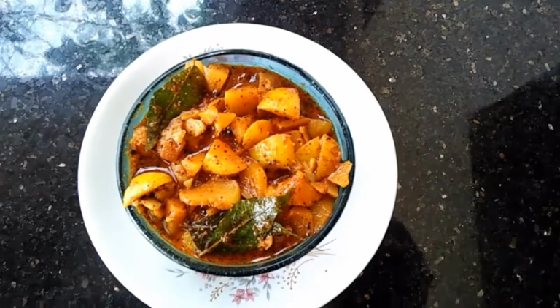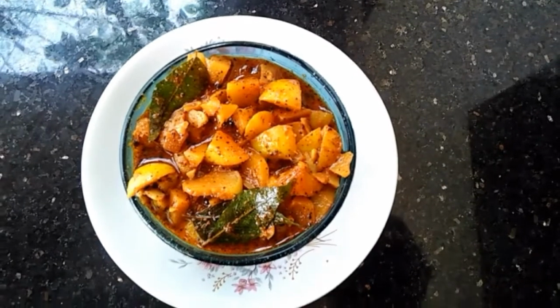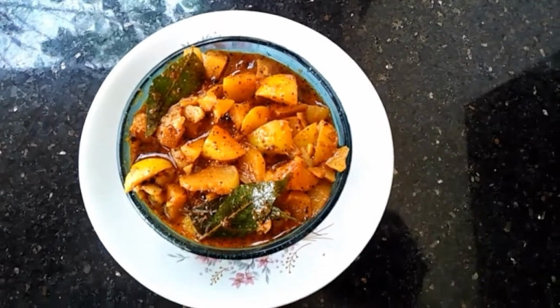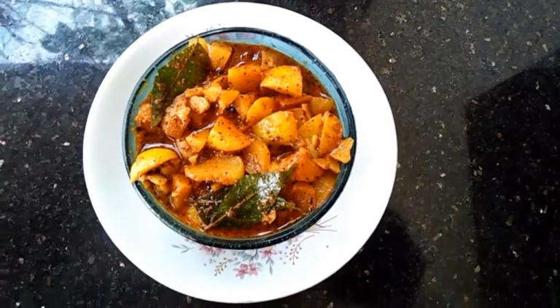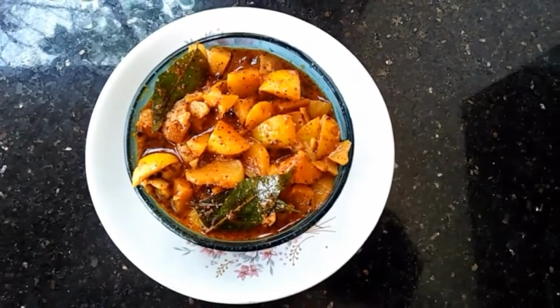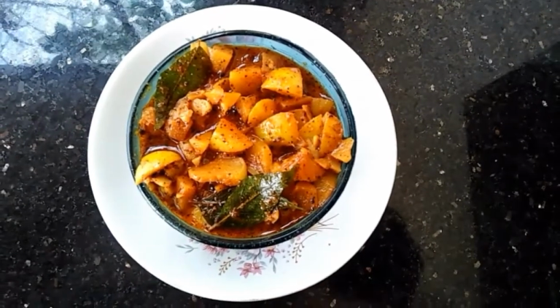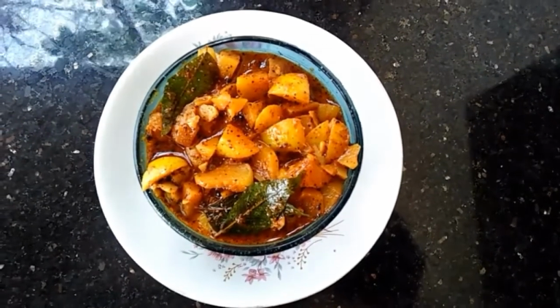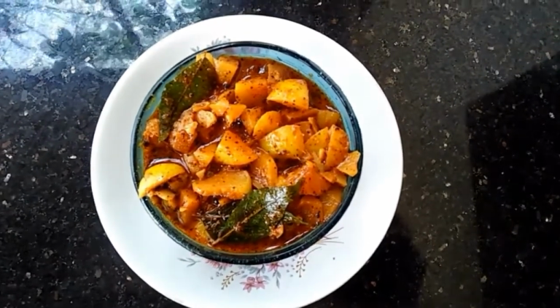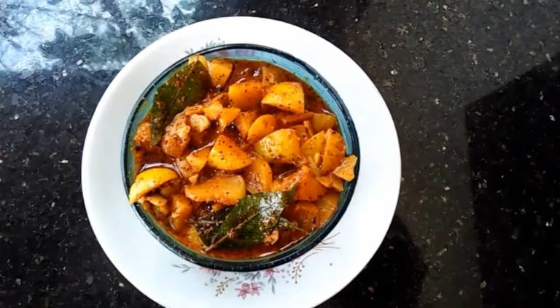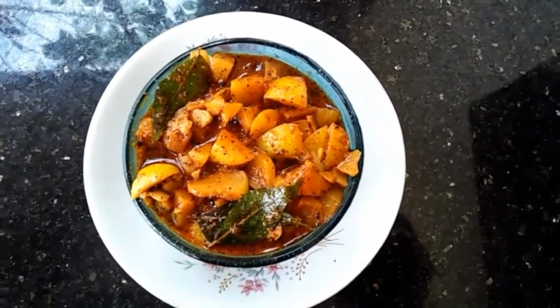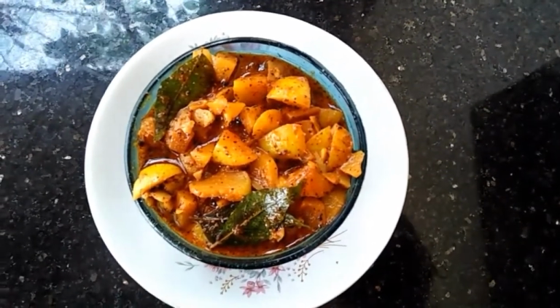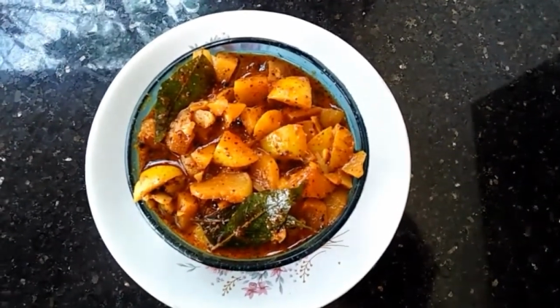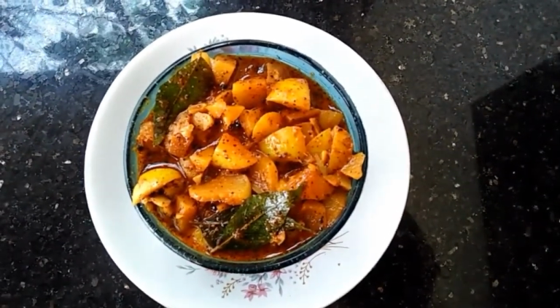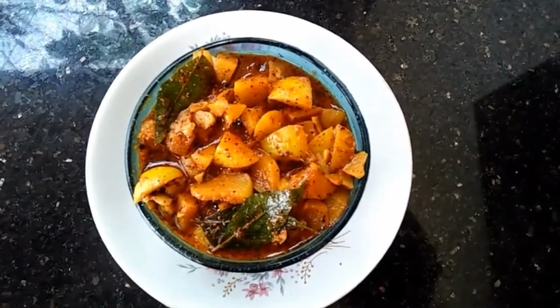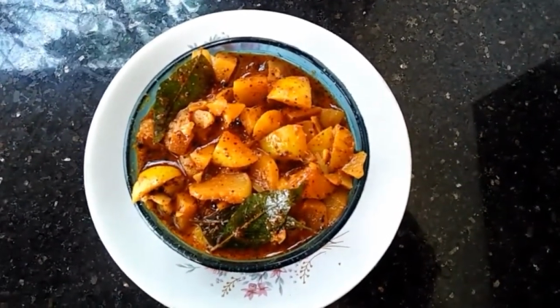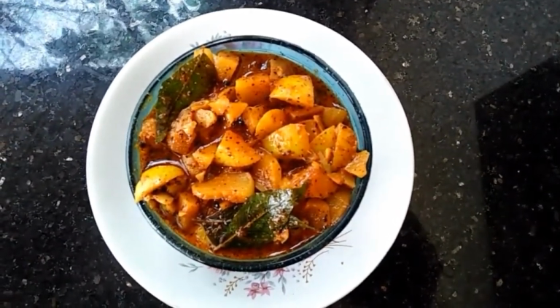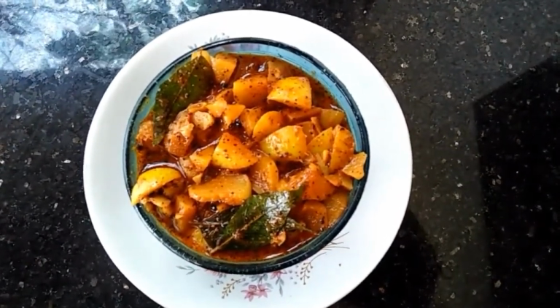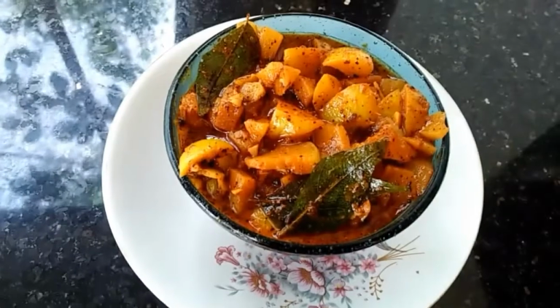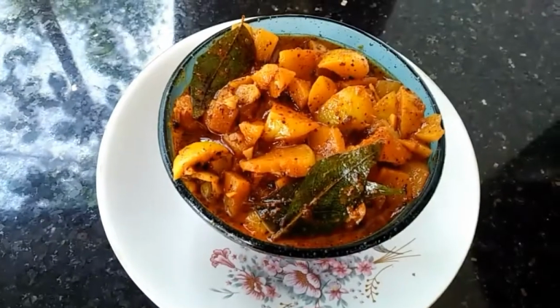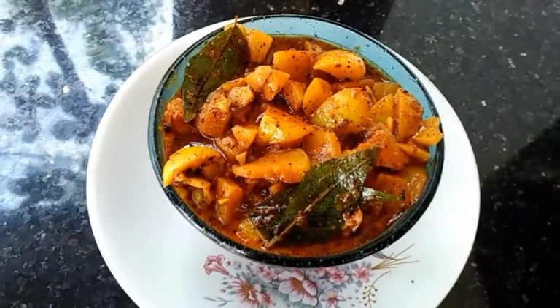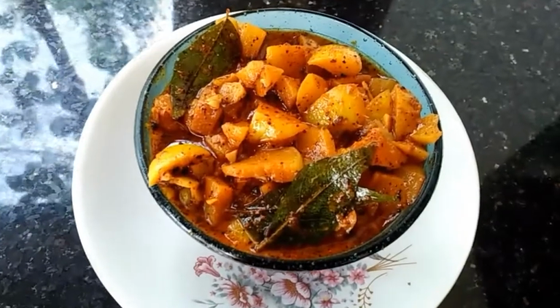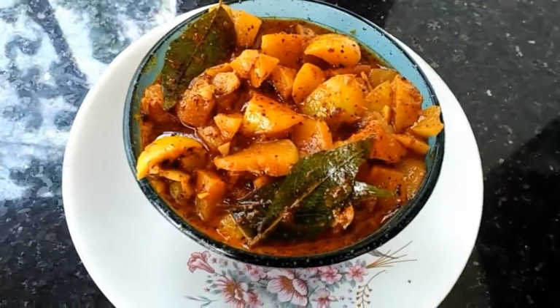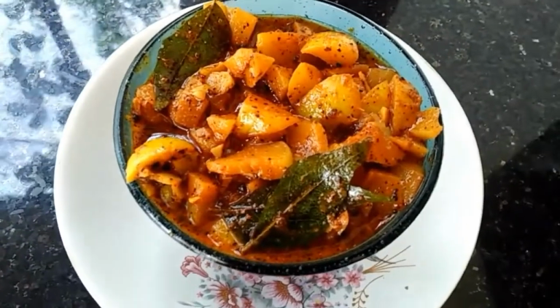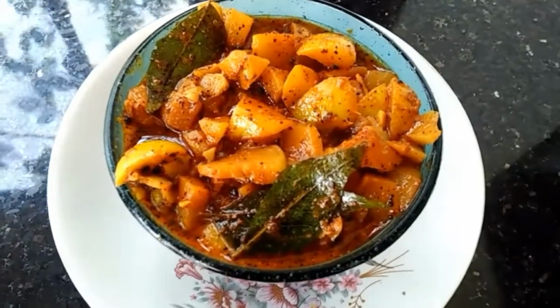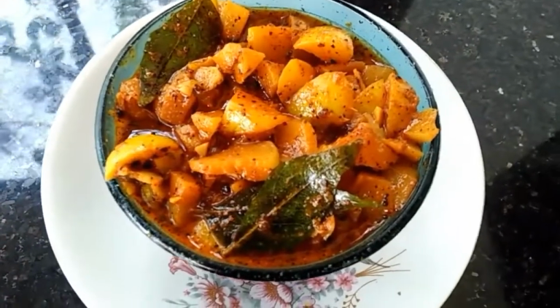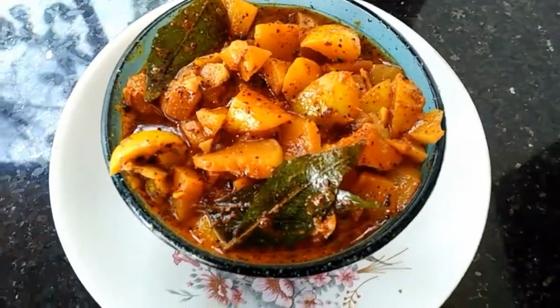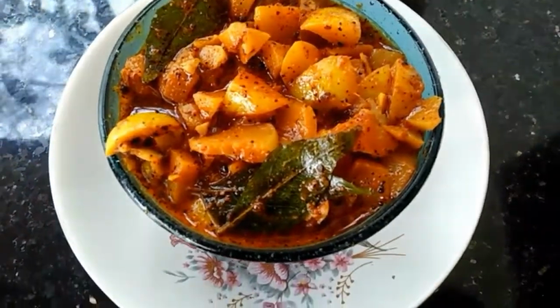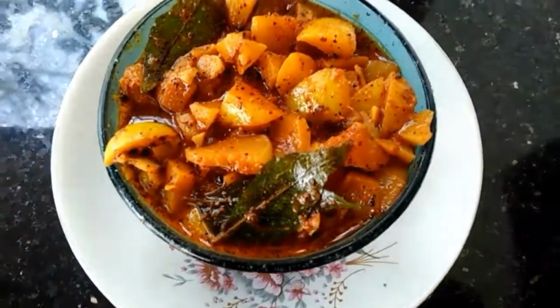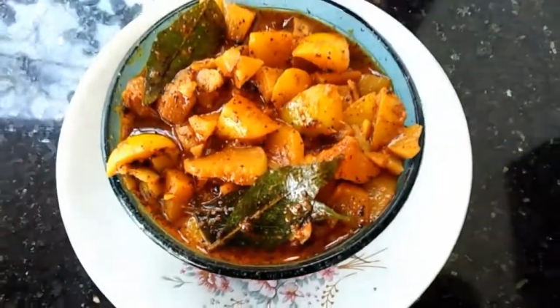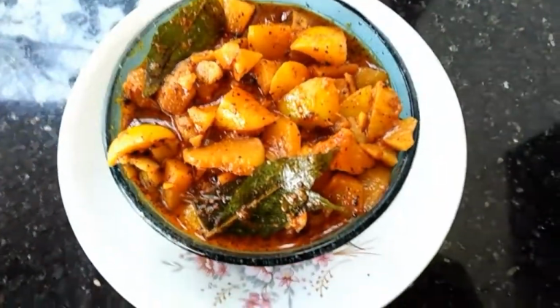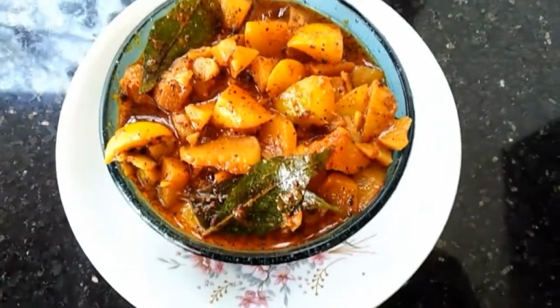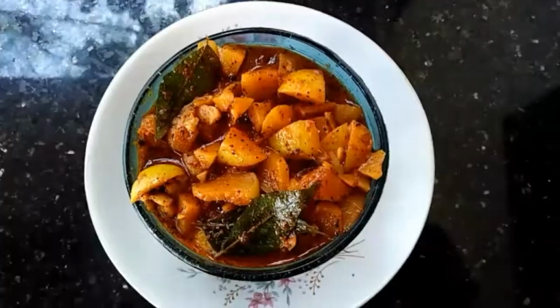Hi dear. Welcome back to my channel. Now, the recipe is a good recipe. This recipe is a very easy recipe.